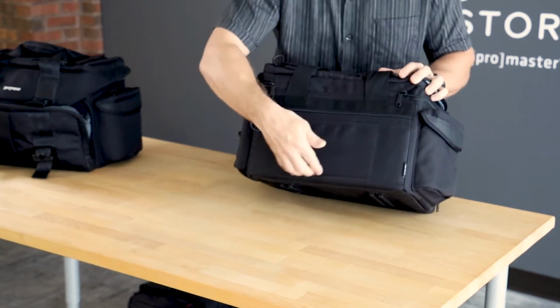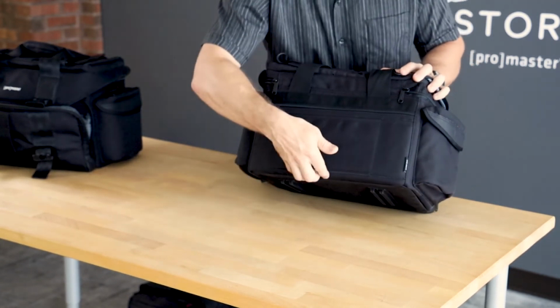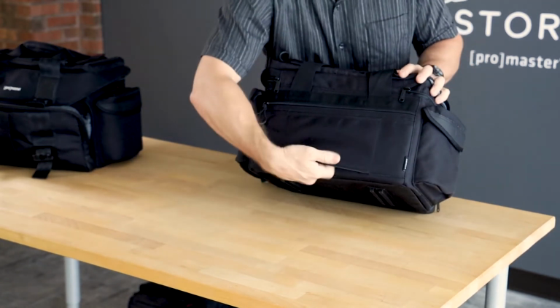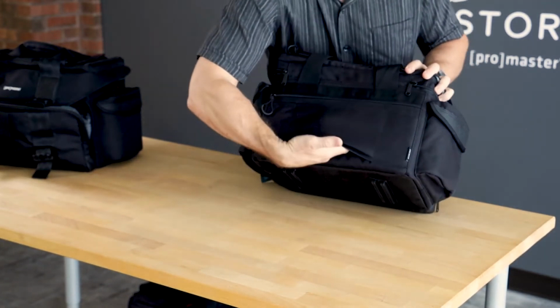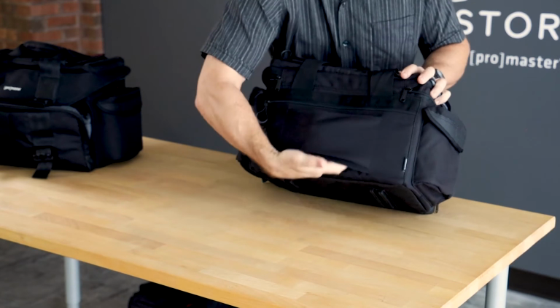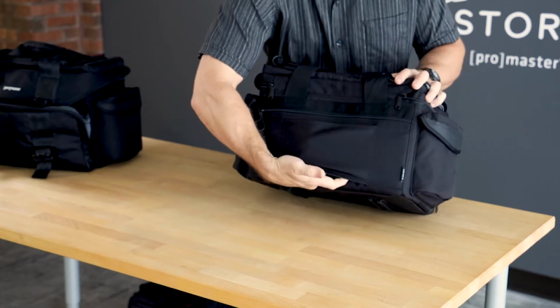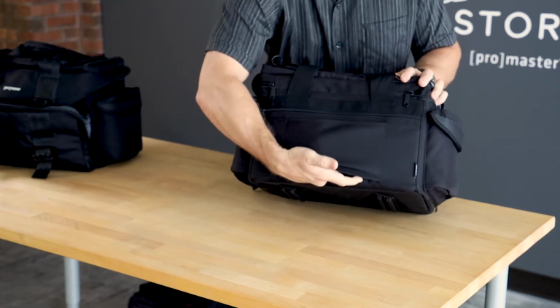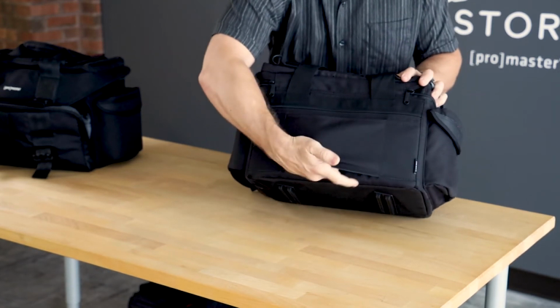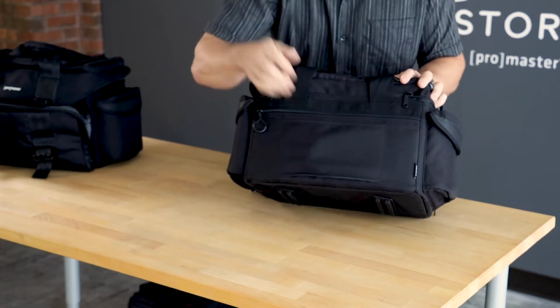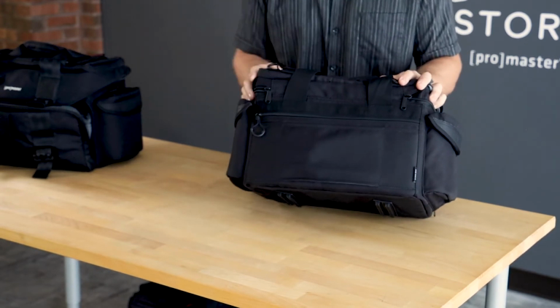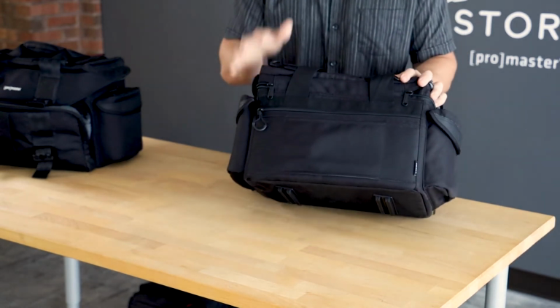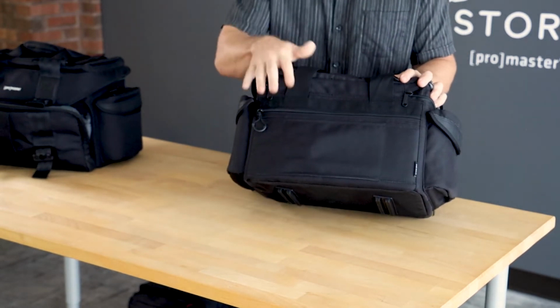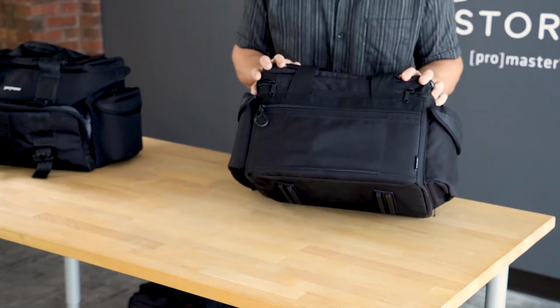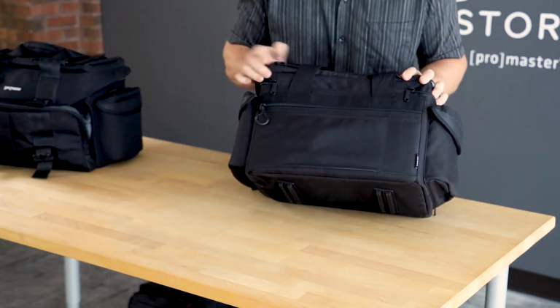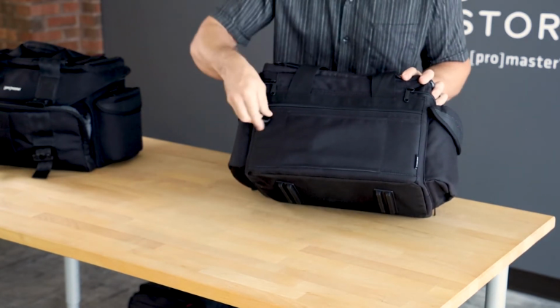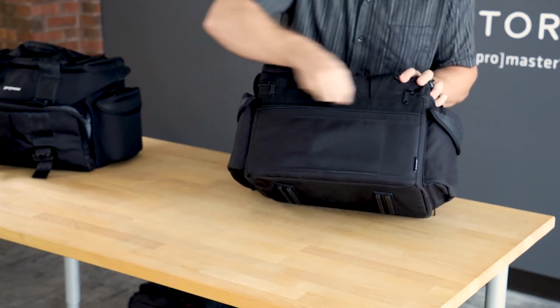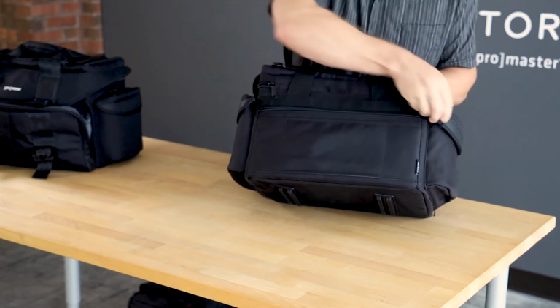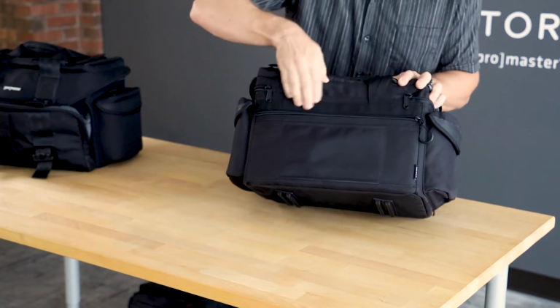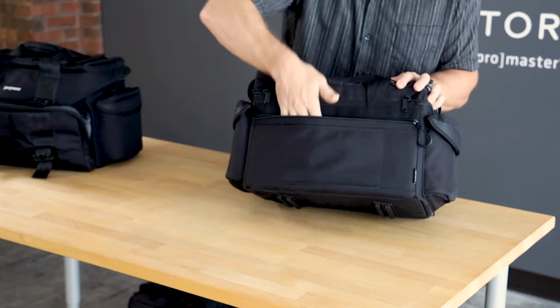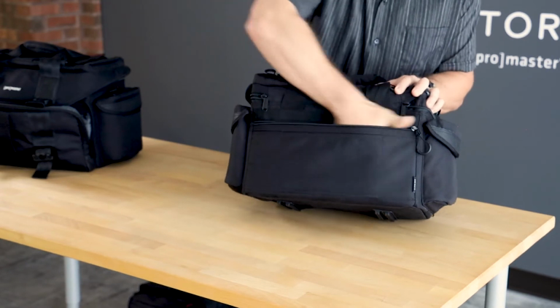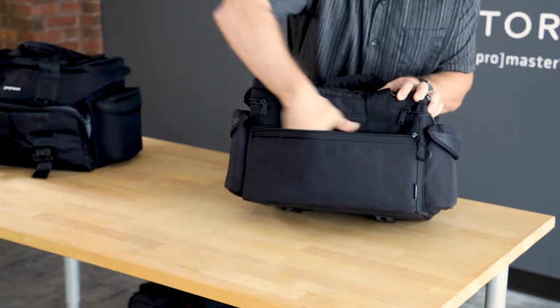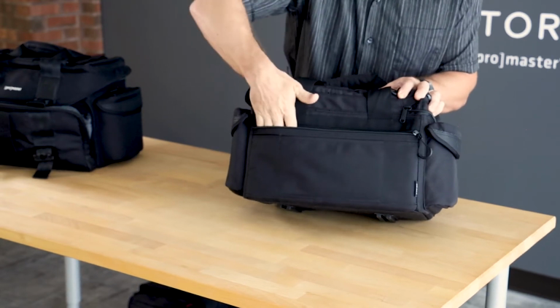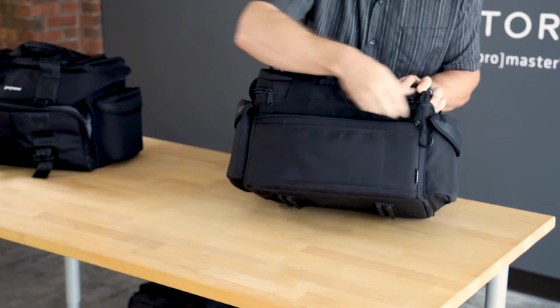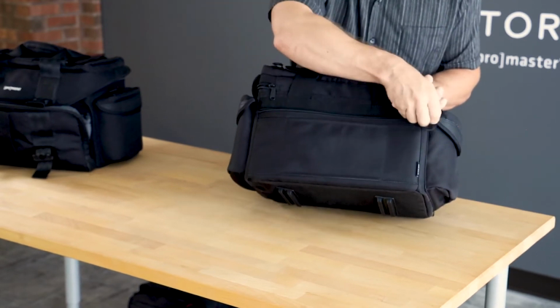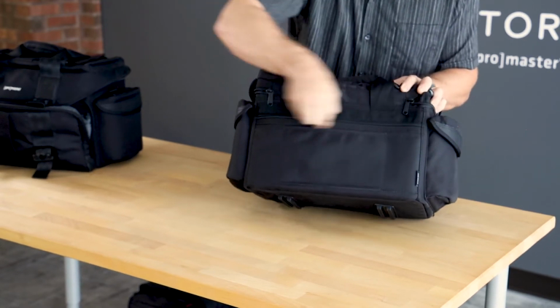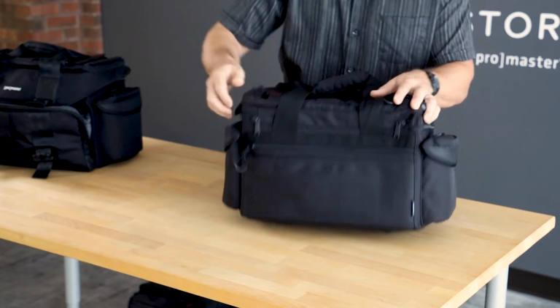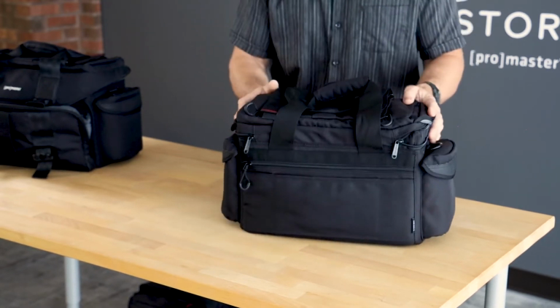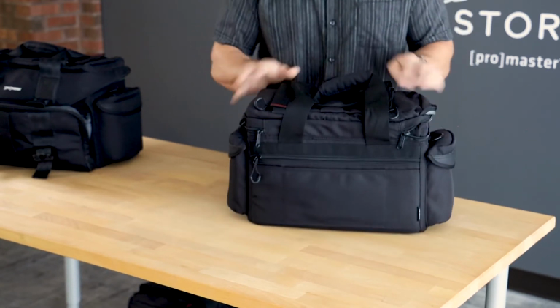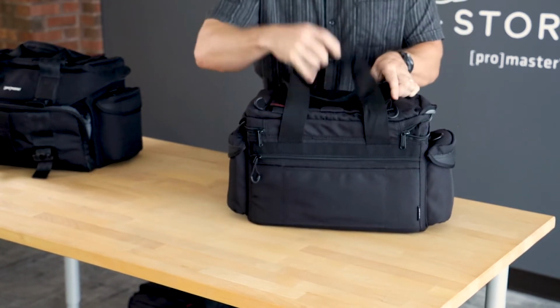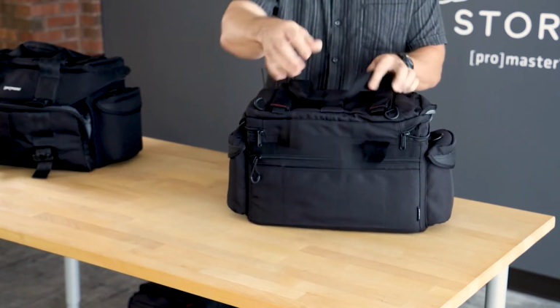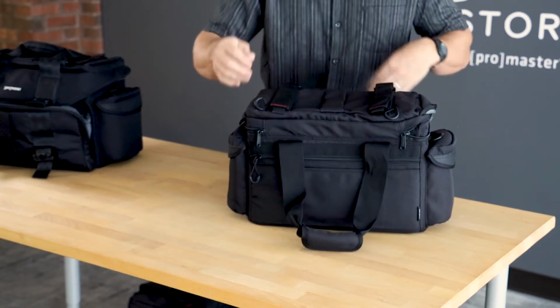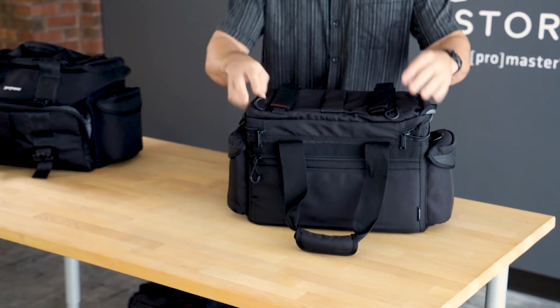There's a pass-through in the back. With the pass-through, you can use this with rolling luggage — it goes right over the handle of the luggage. We have another larger compartment in the back for more items. And even the top of the bag holds more gear.